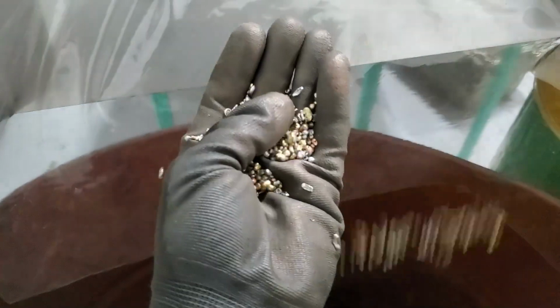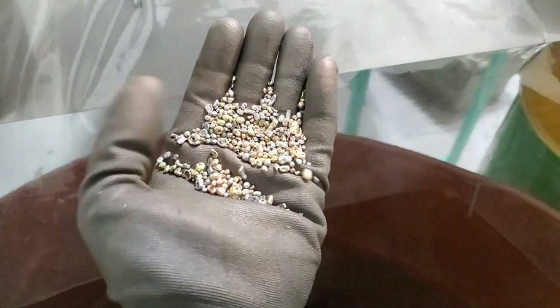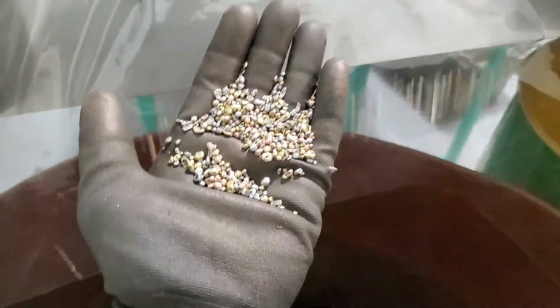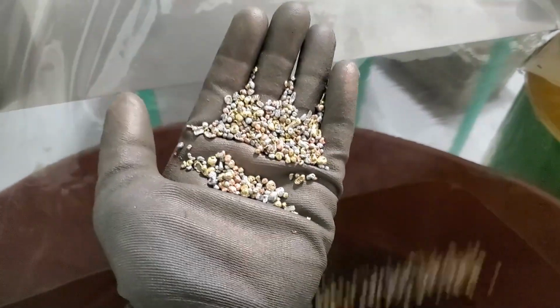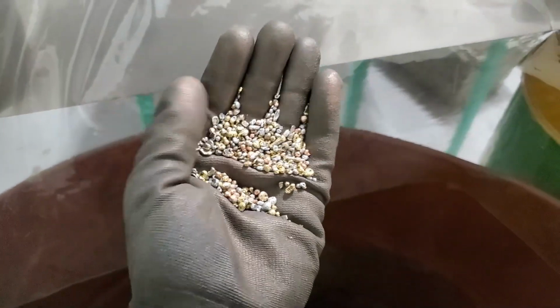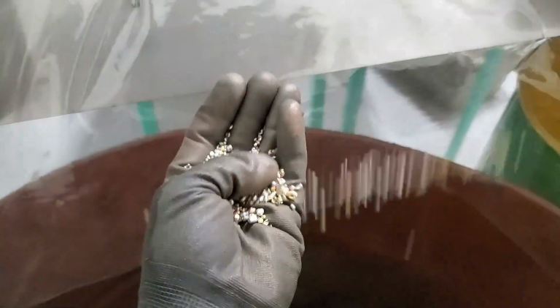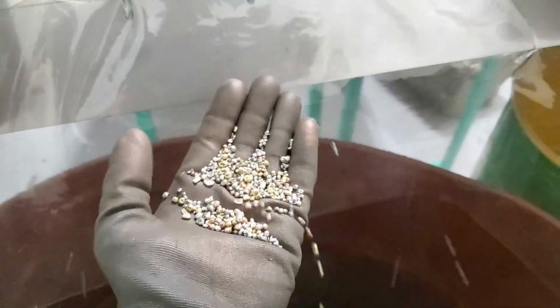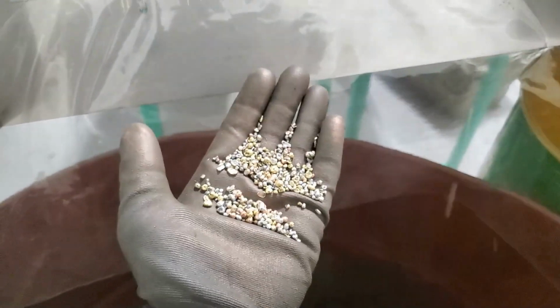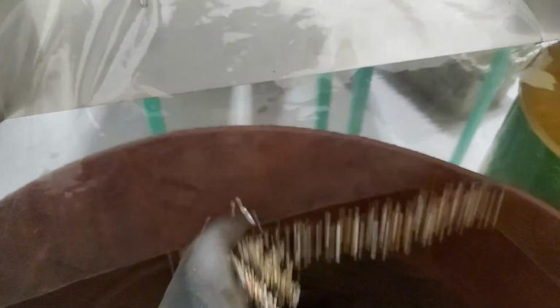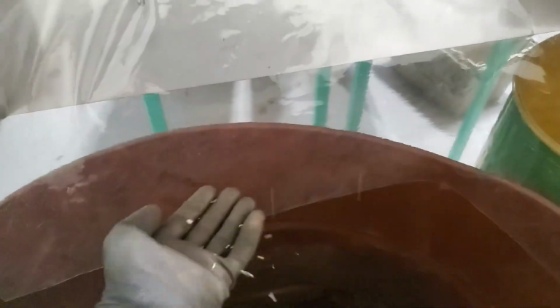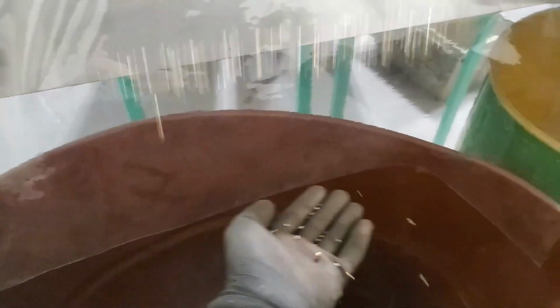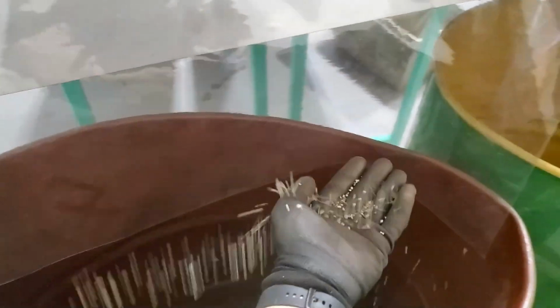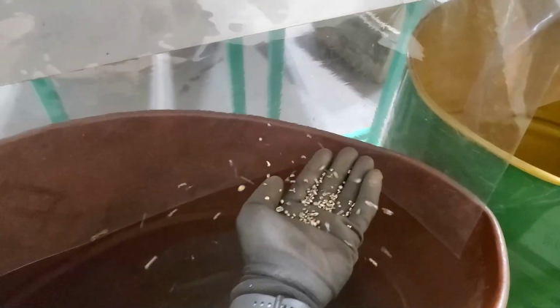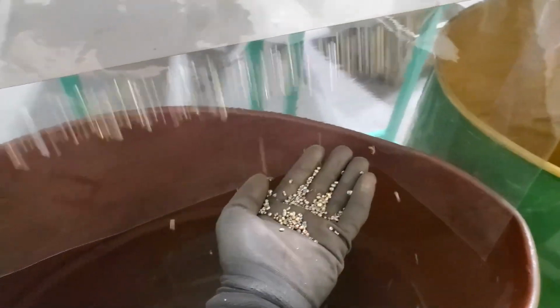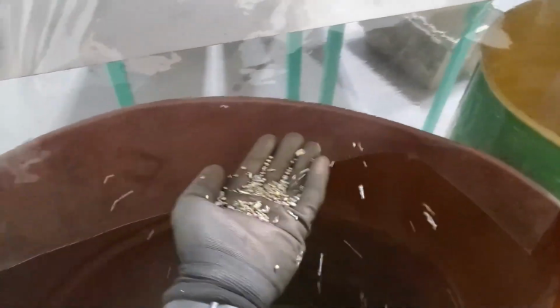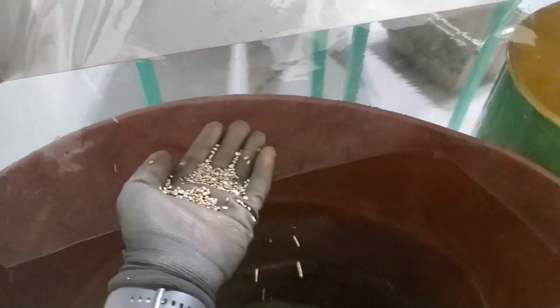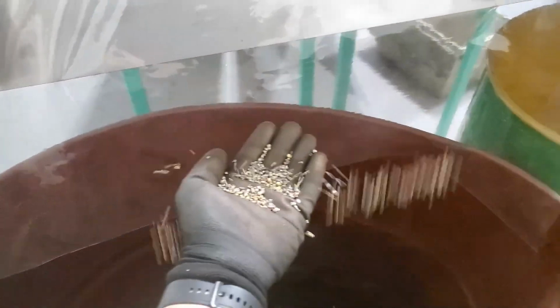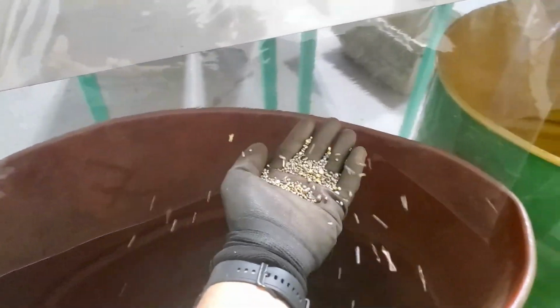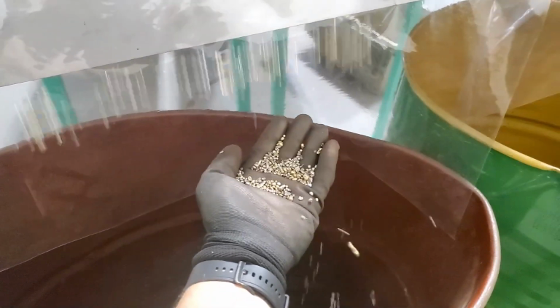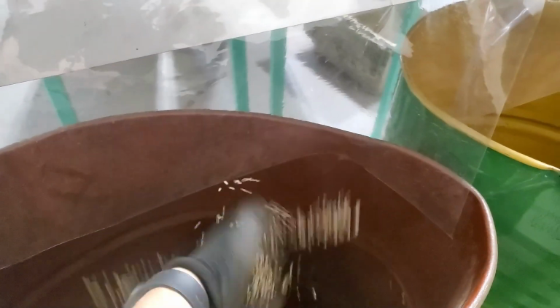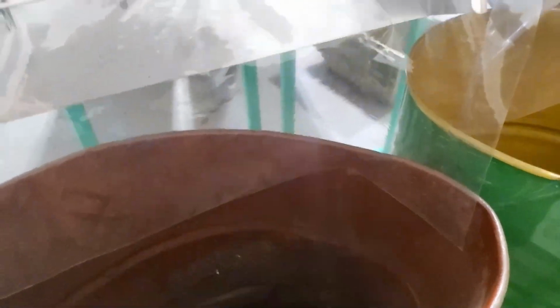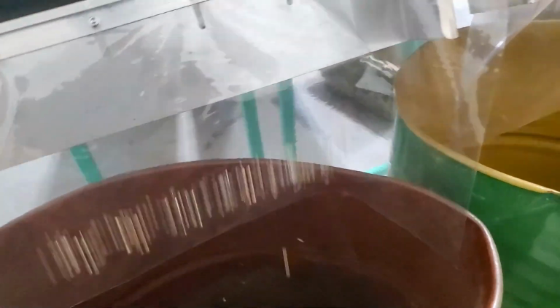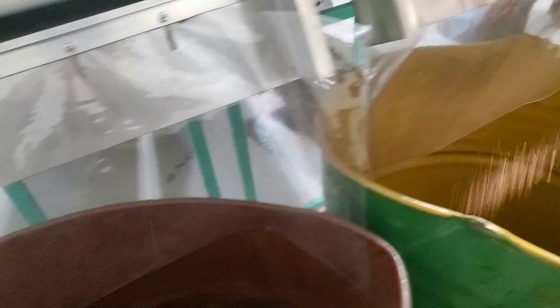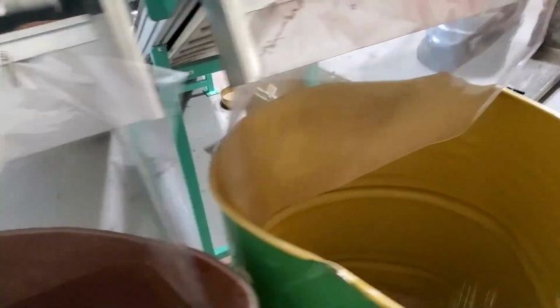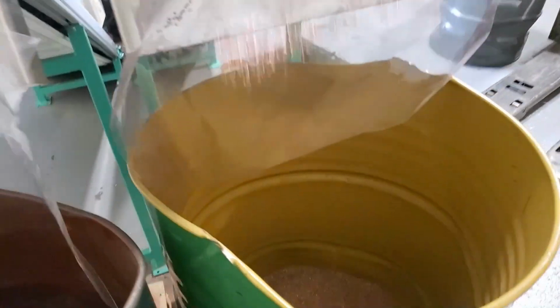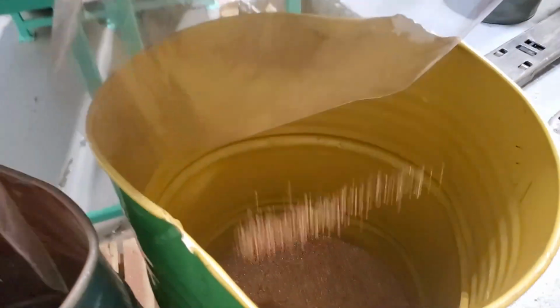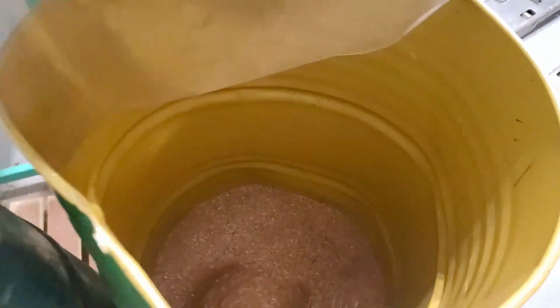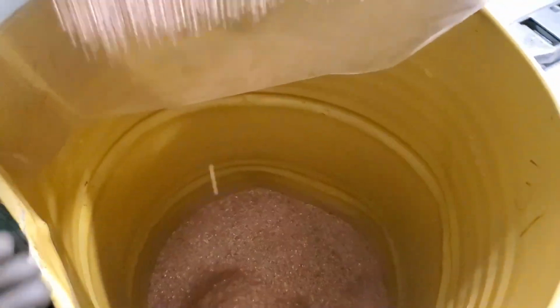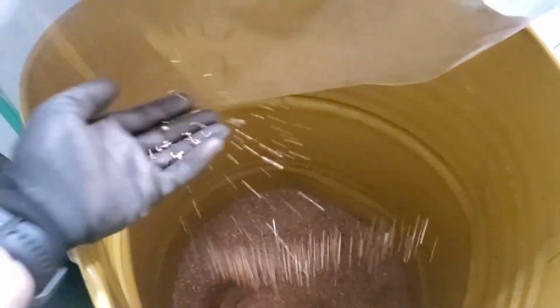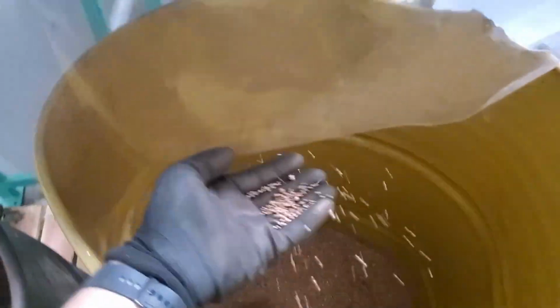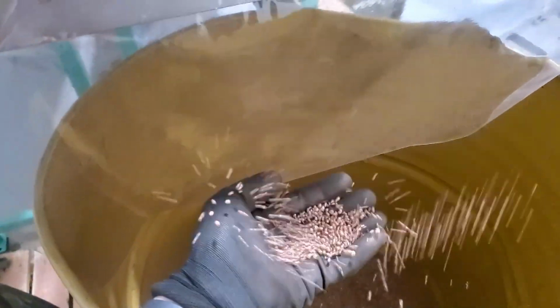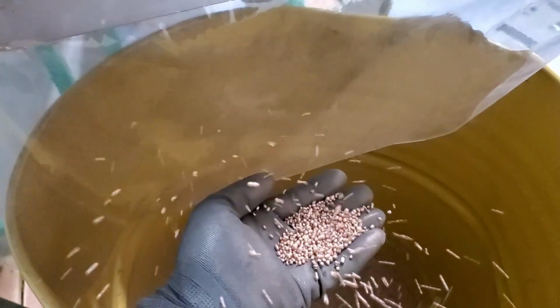Over here you can see the brass and the aluminum. This is just really clean copper.